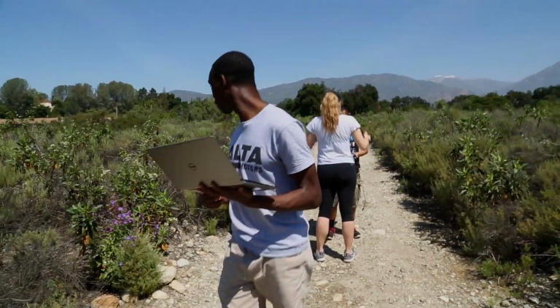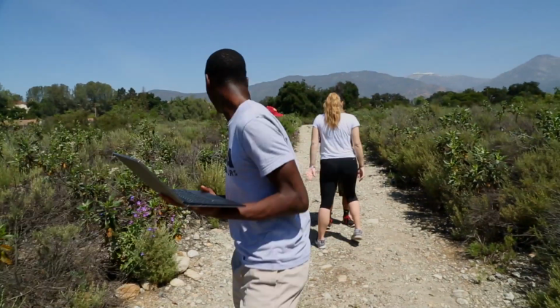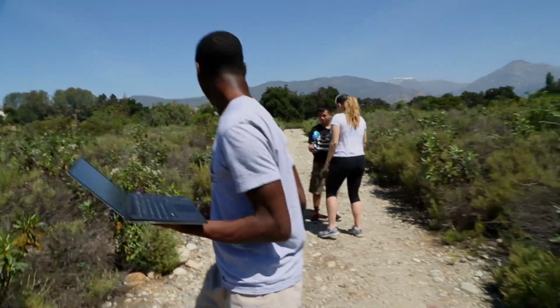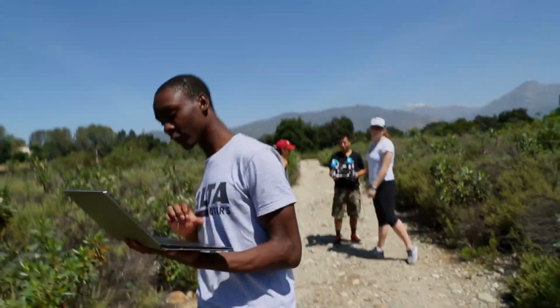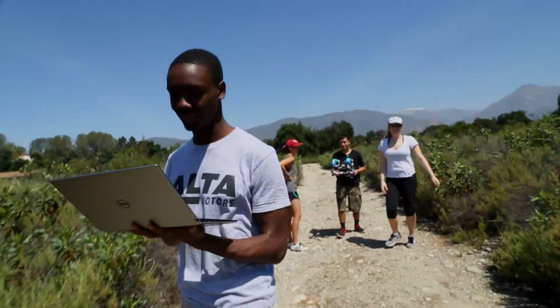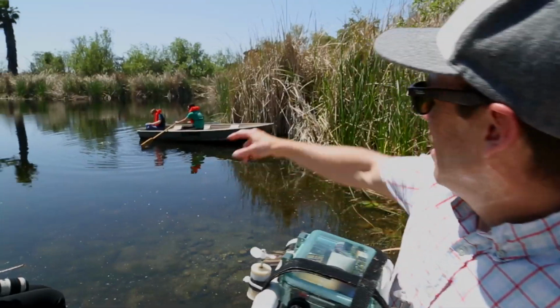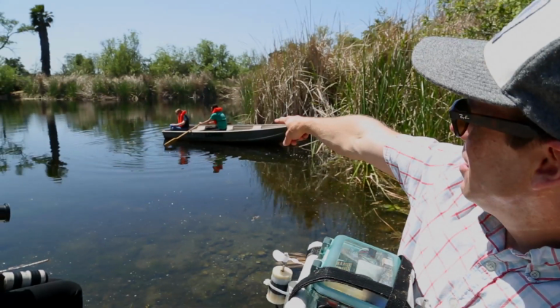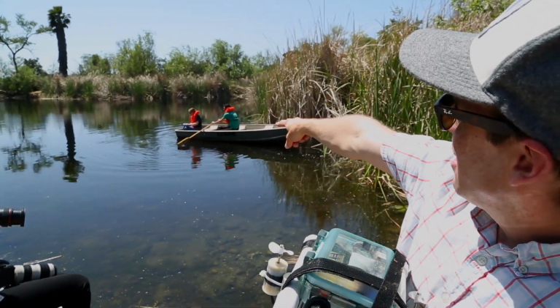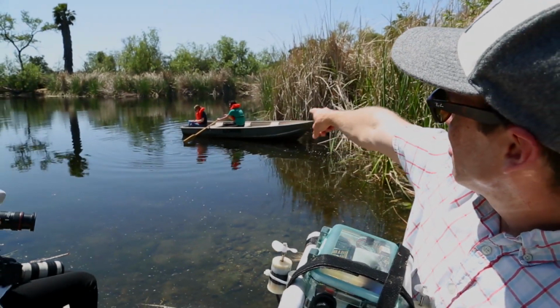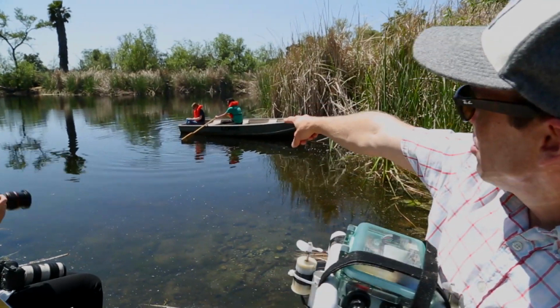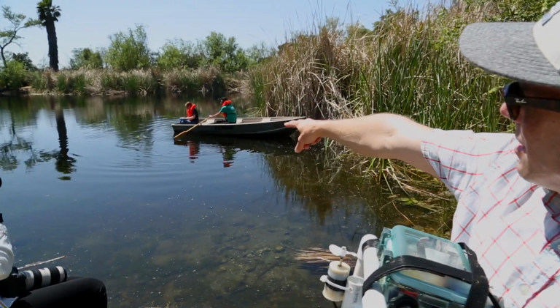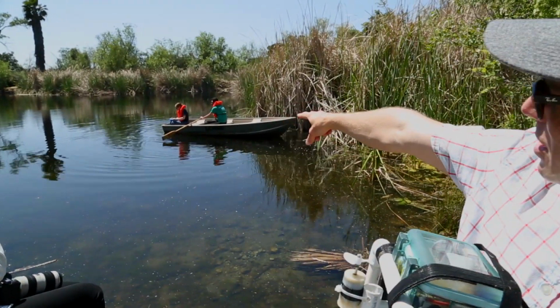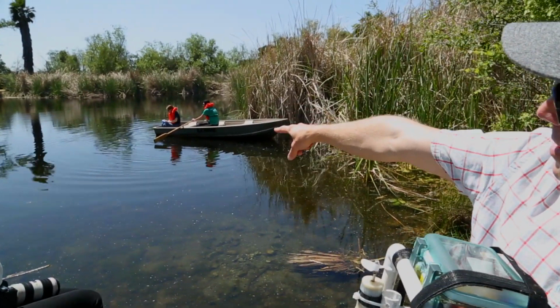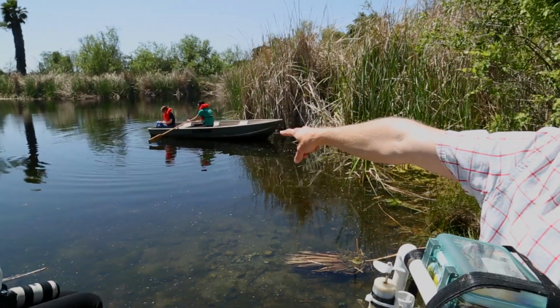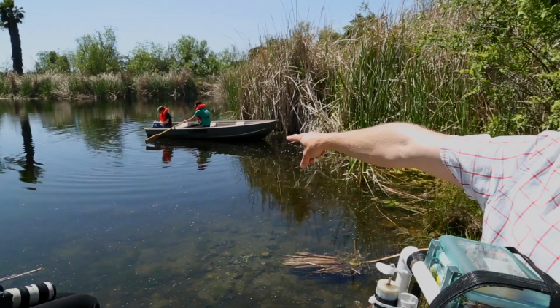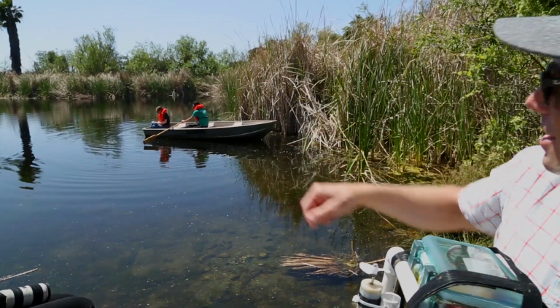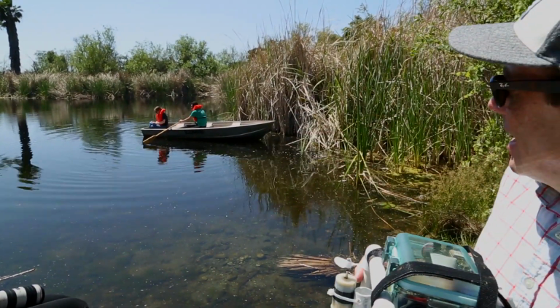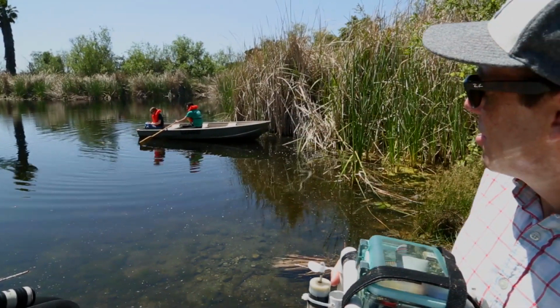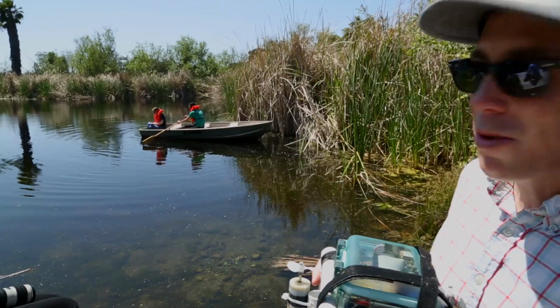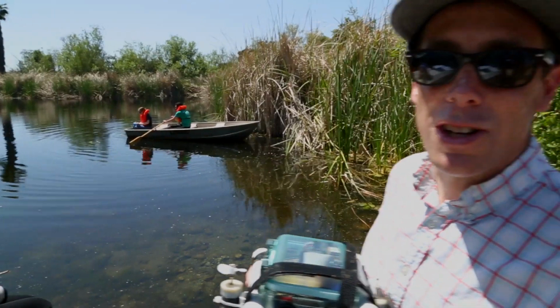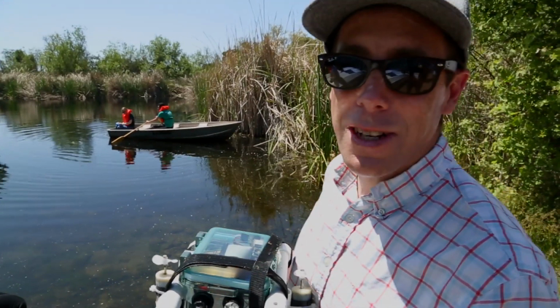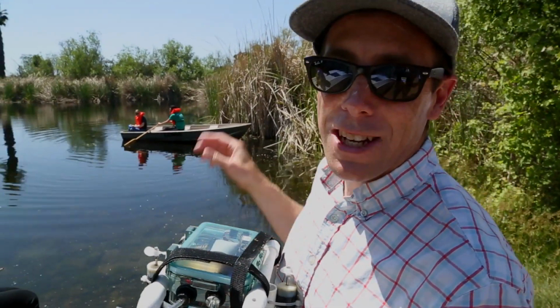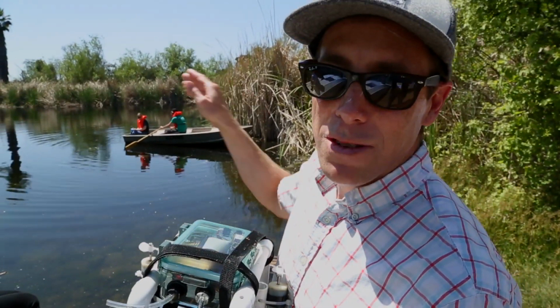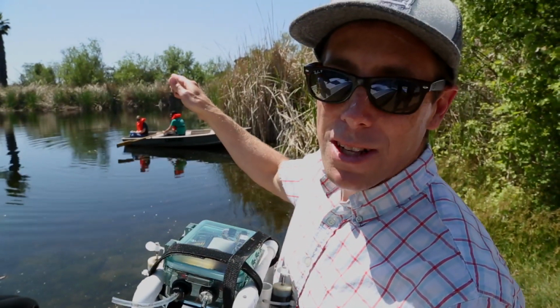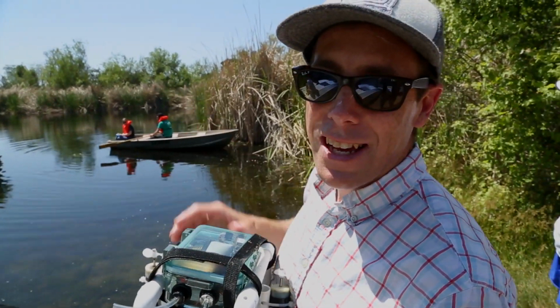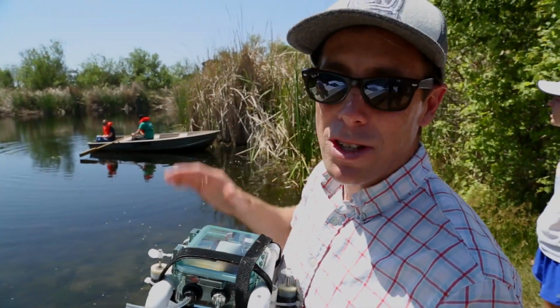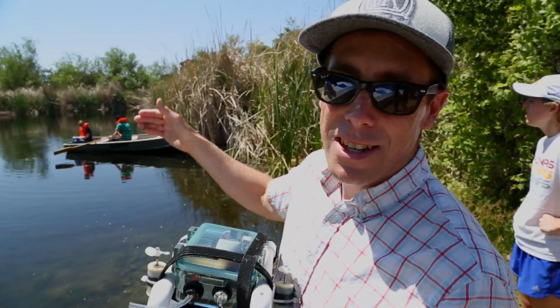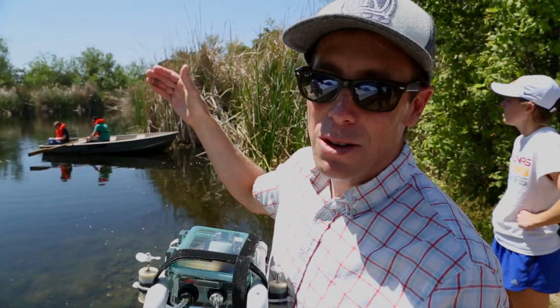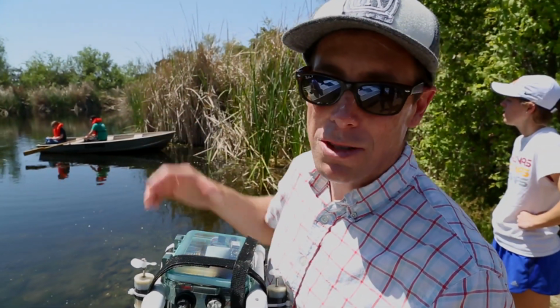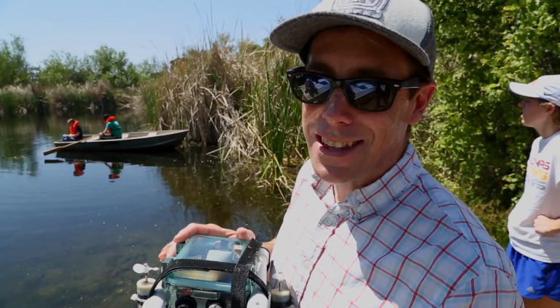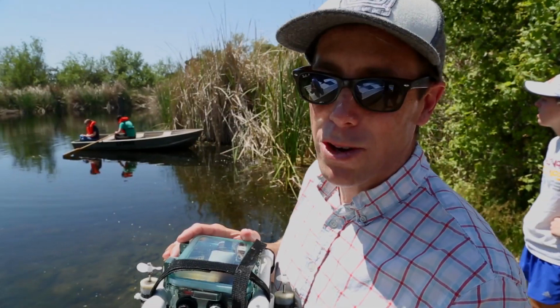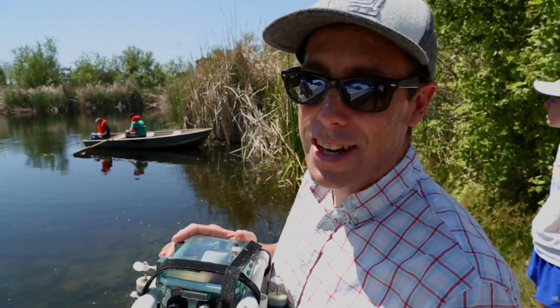Good job team! Out here, there are a couple of students — one of them just launched her robot and they're testing whether it's autonomously going to track to different spots in the lake. Once it gets there, it can take whatever measurement they programmed it to take.